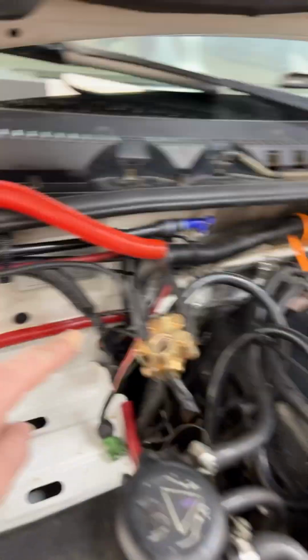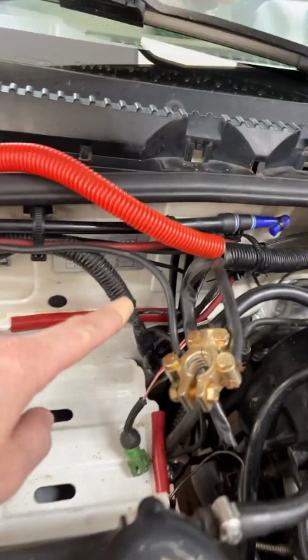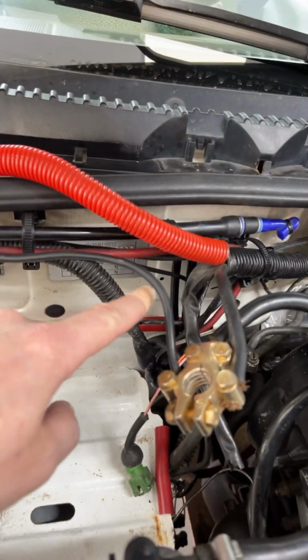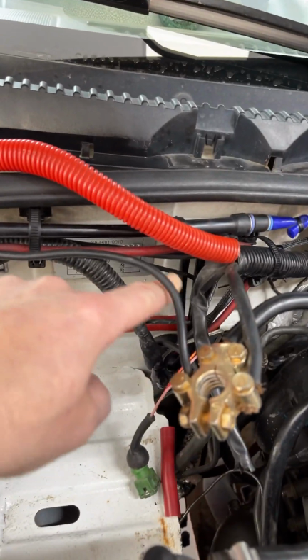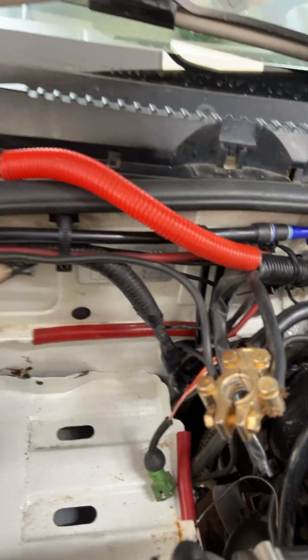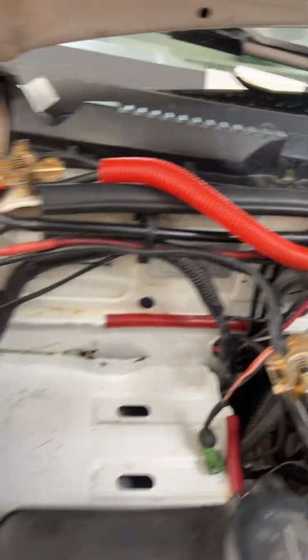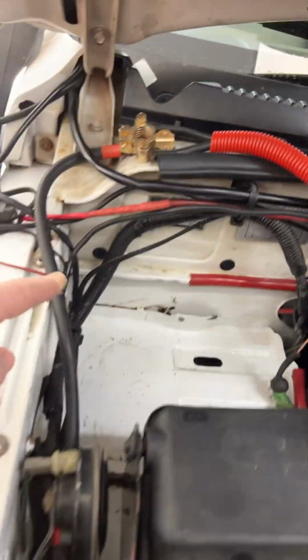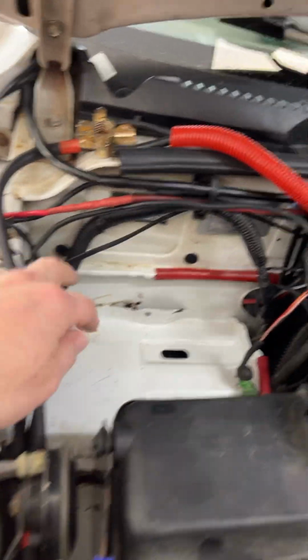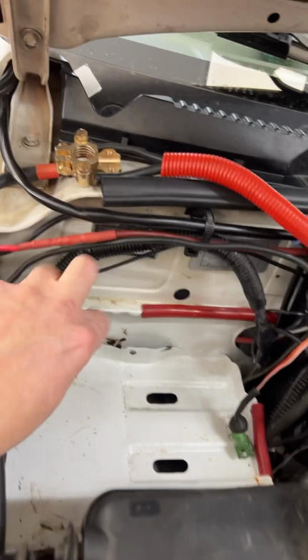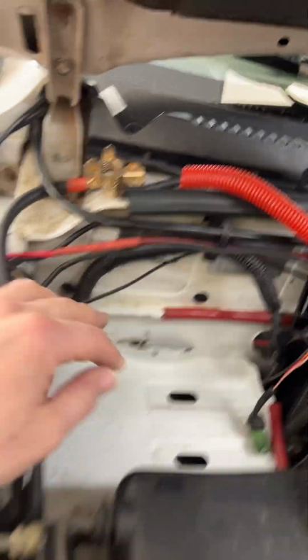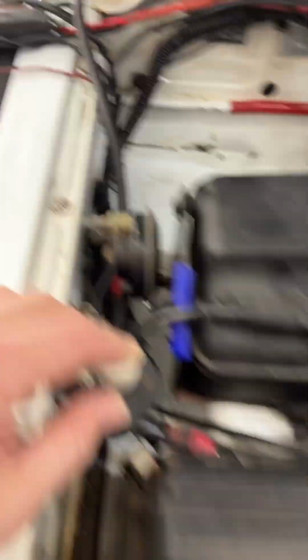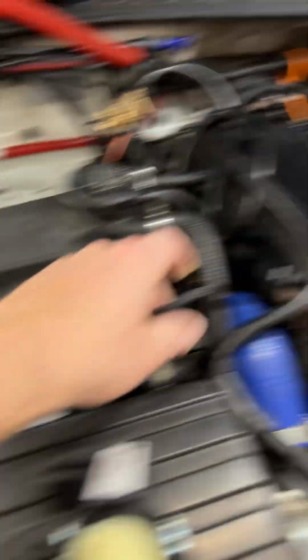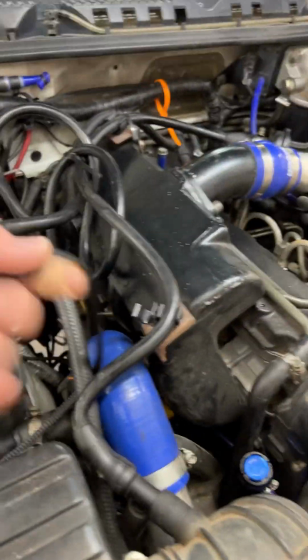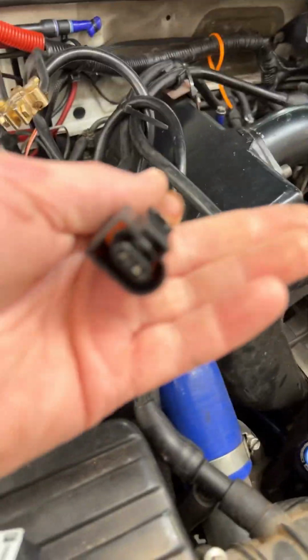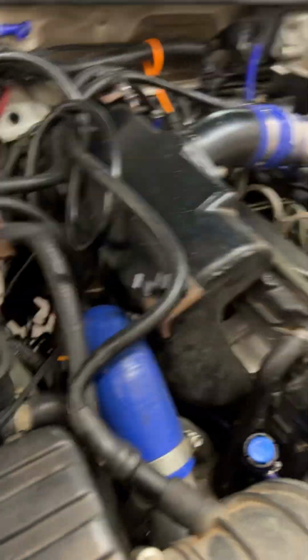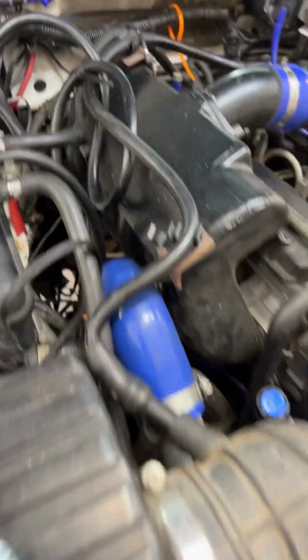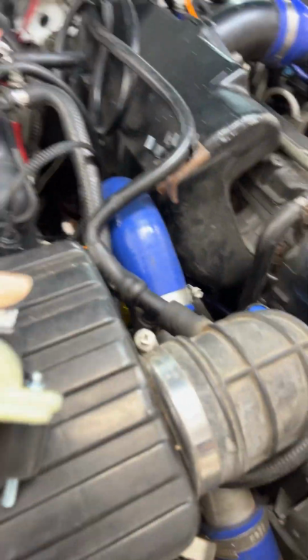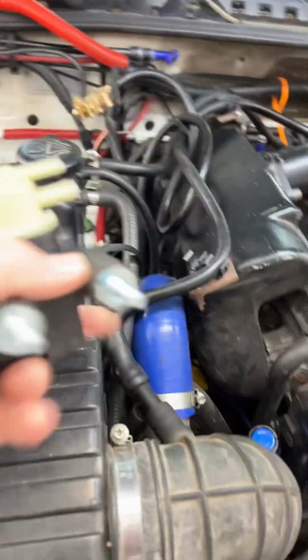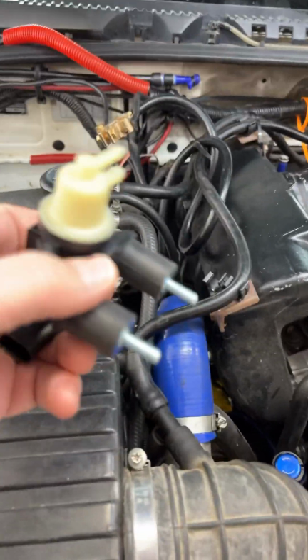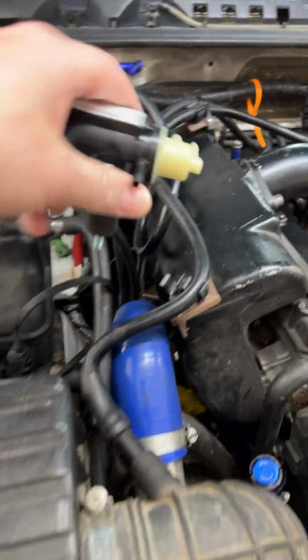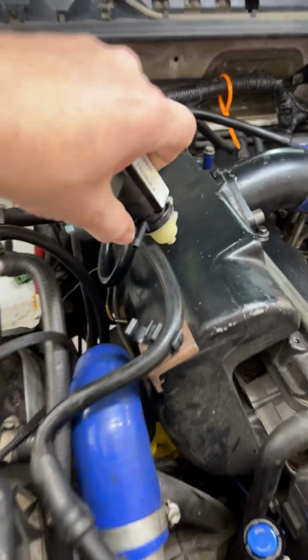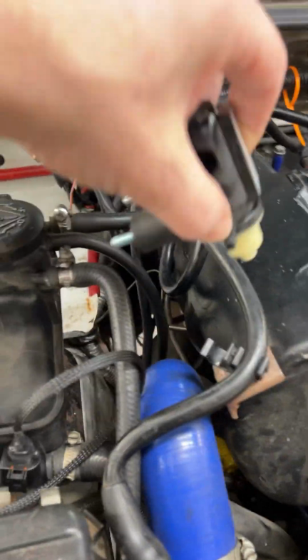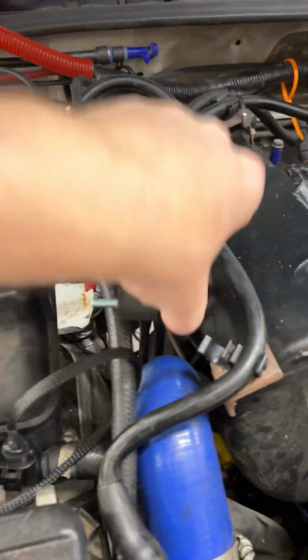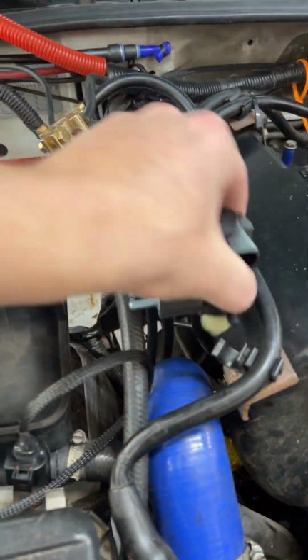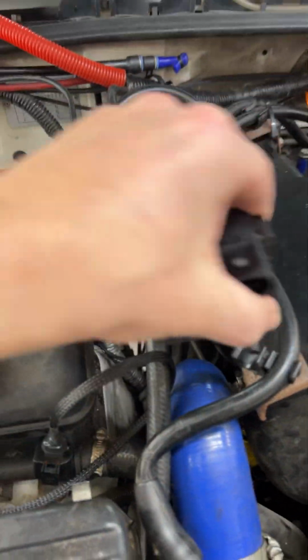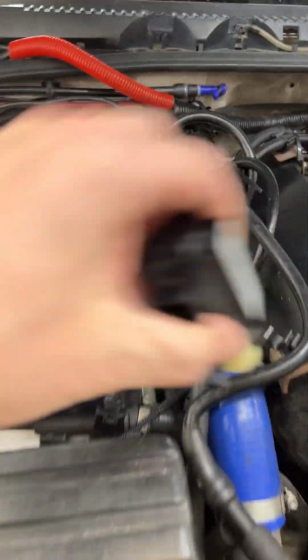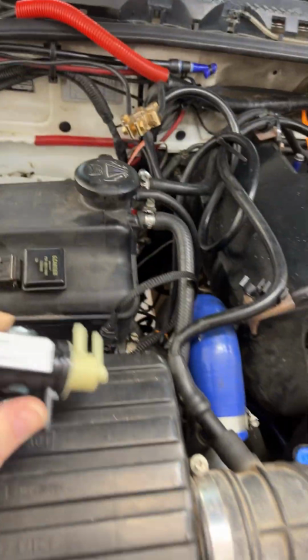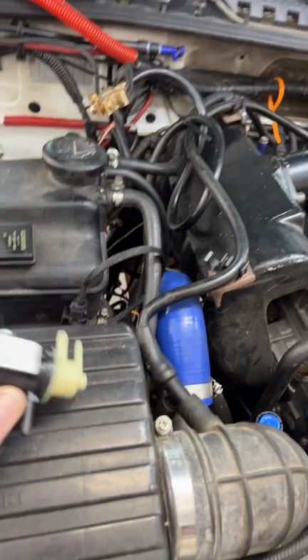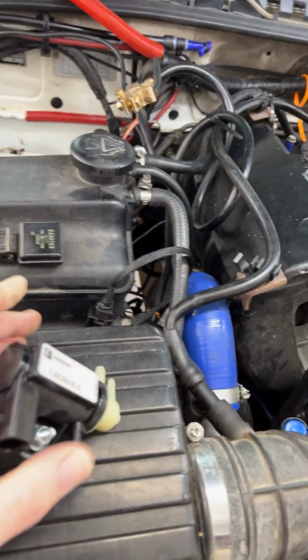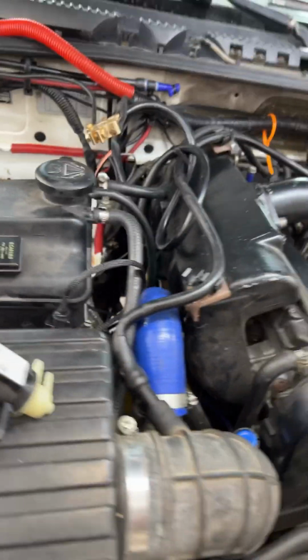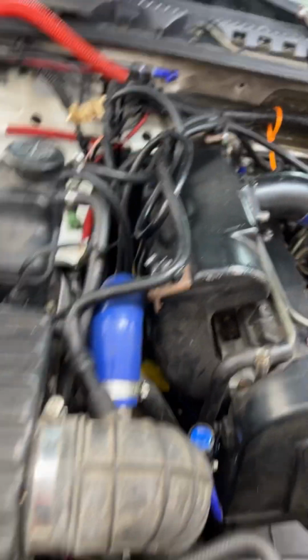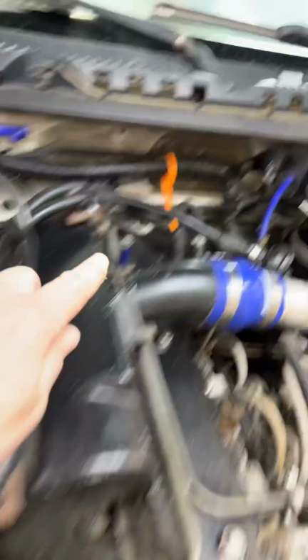The valve controller wires — two wires — snake down and pop up here. They go over there because we're going to mount this upside down on the wheel well on that side, nice and close to the turbo.